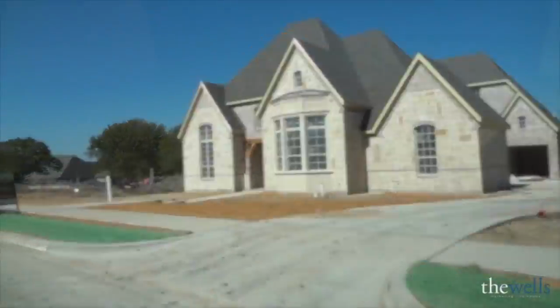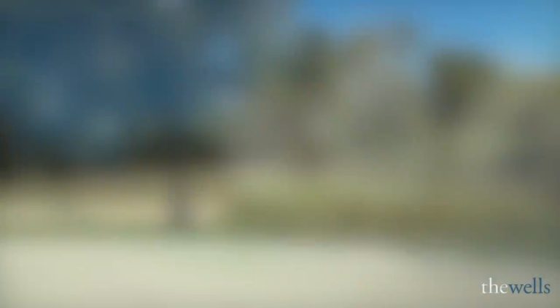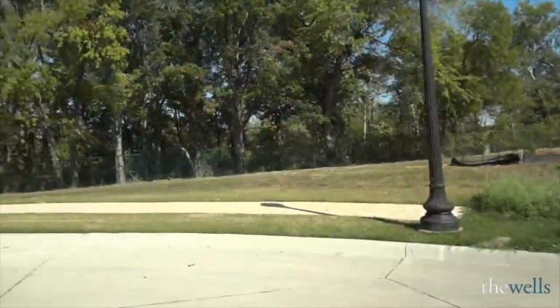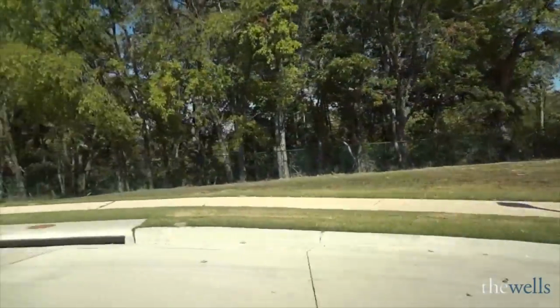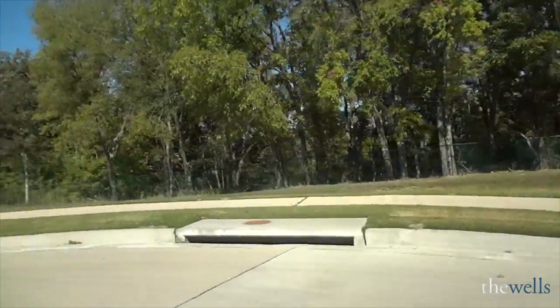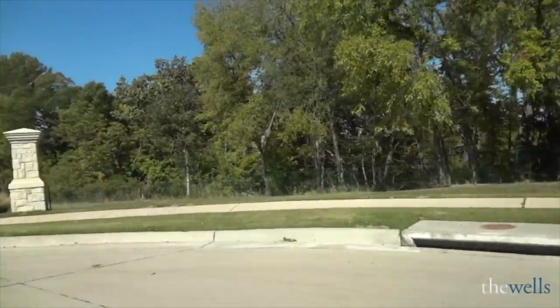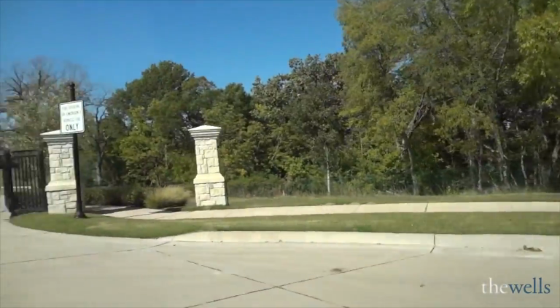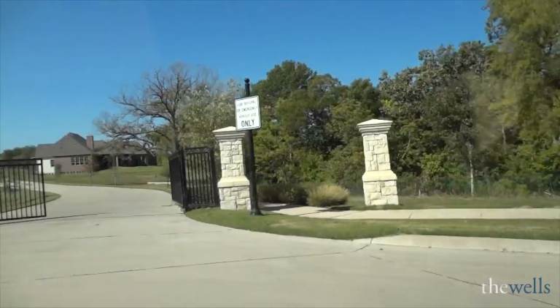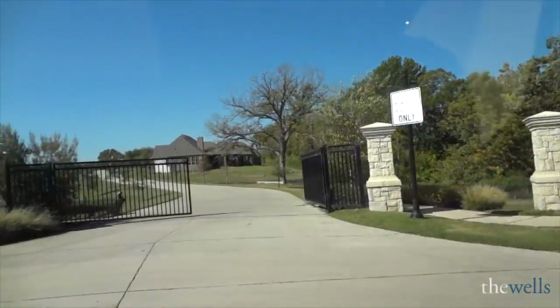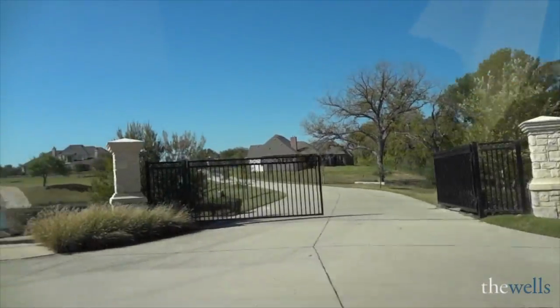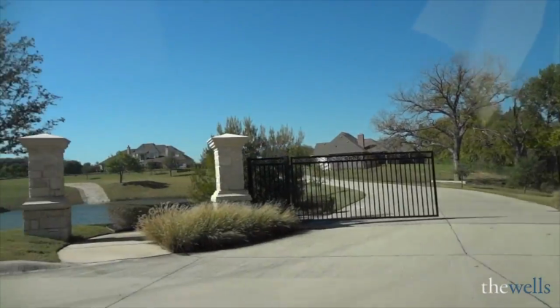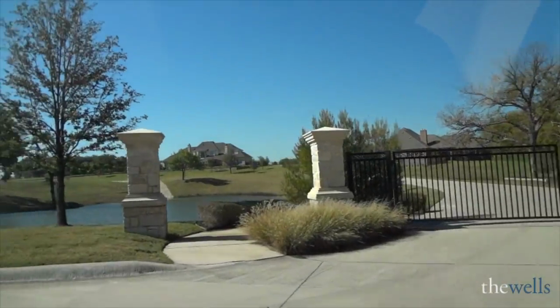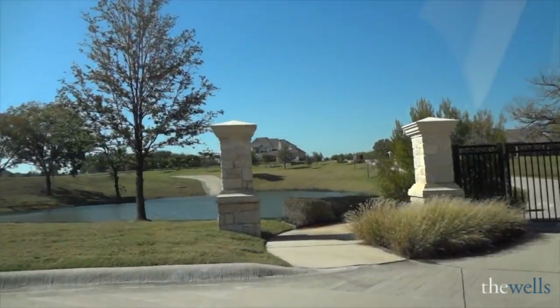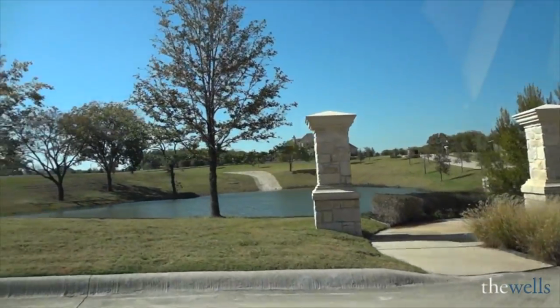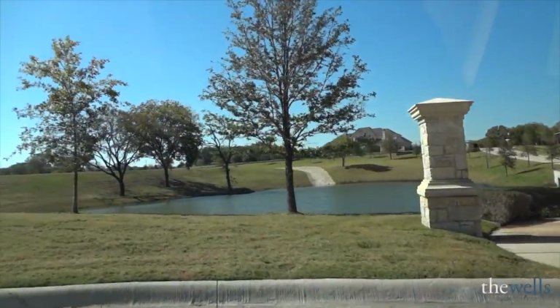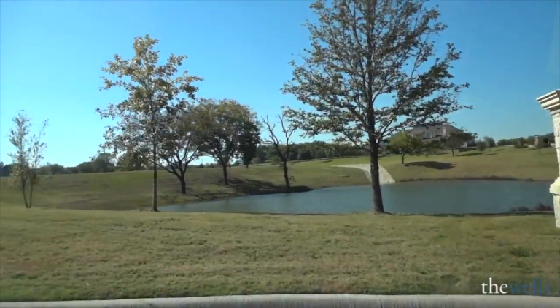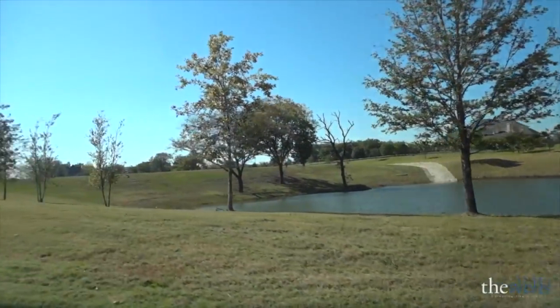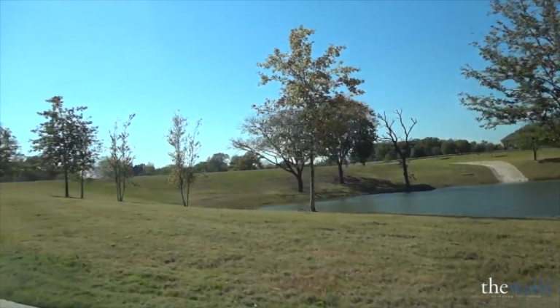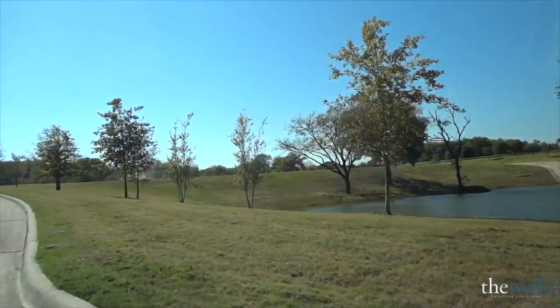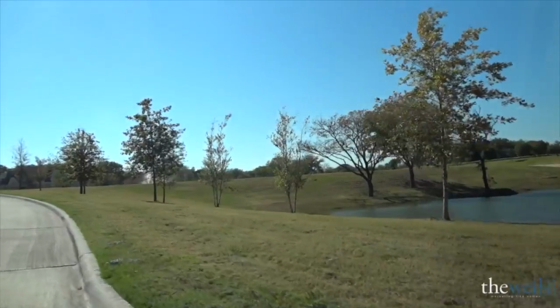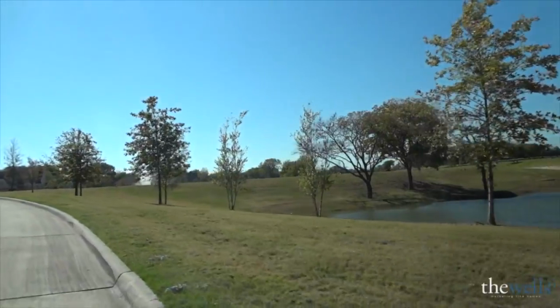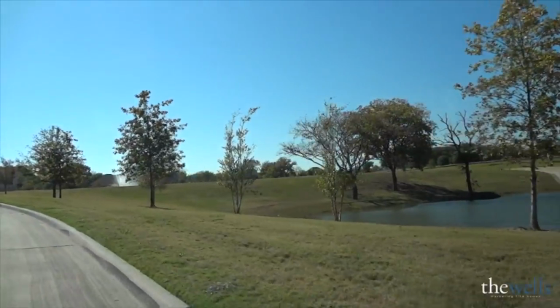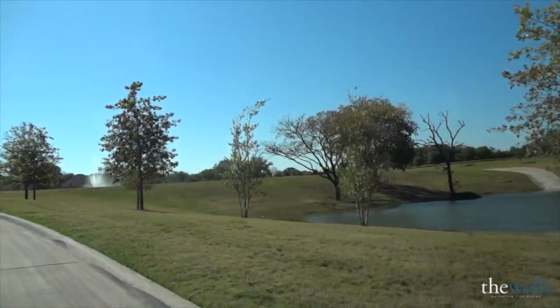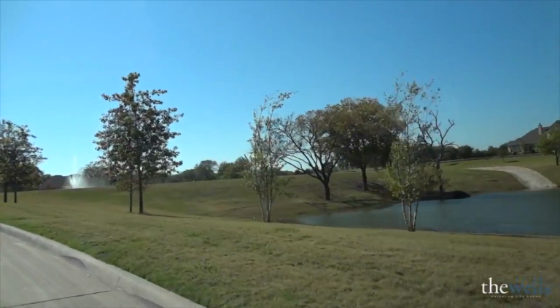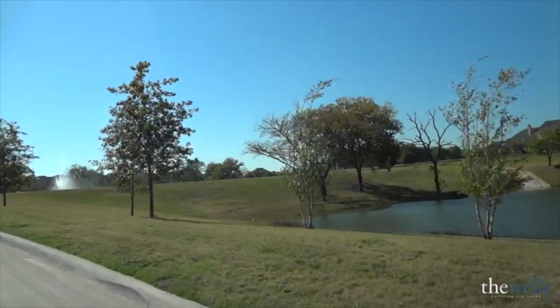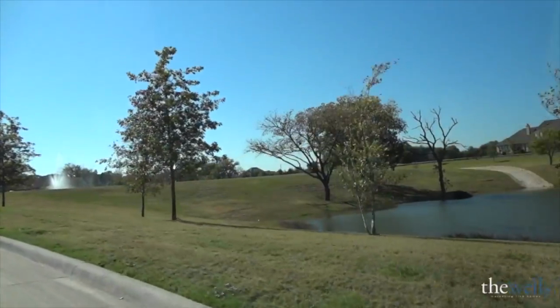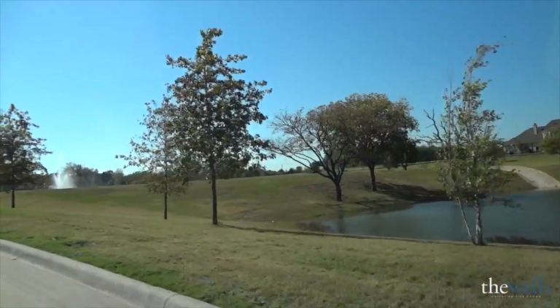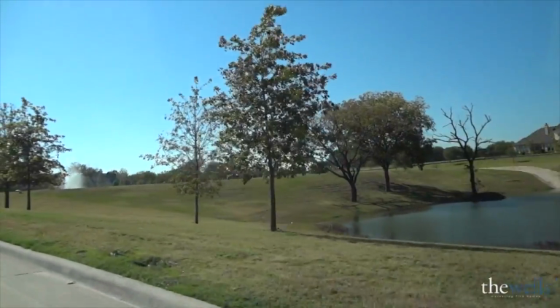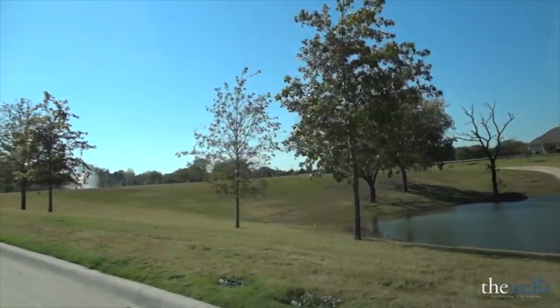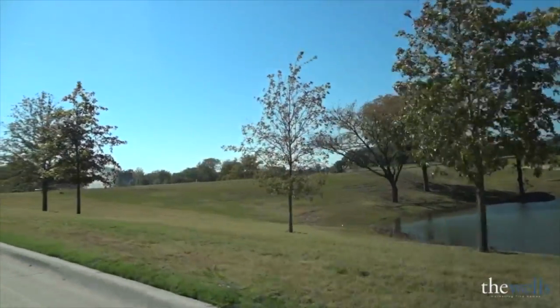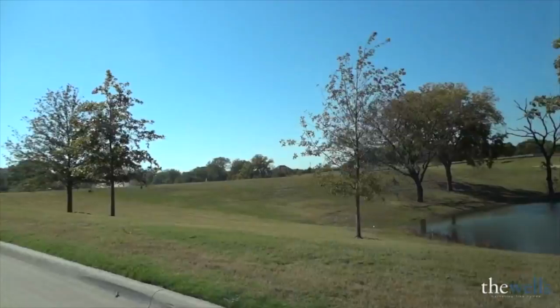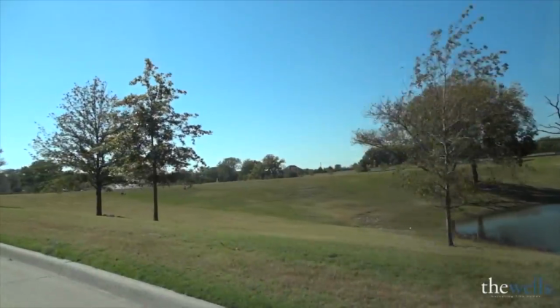As we're getting ready to head out of Serenity and end our tour, I wanted to show you the water views. This is the retention pond on the right — there are a couple of beautiful homes back on the far side. As we come up over the hill, you're going to see the main pond.